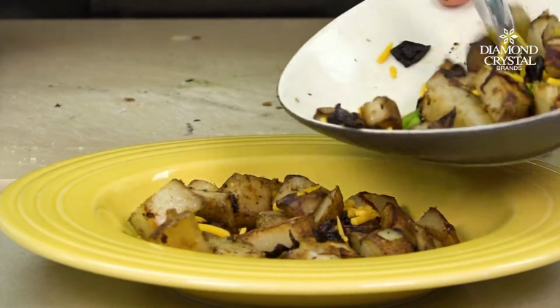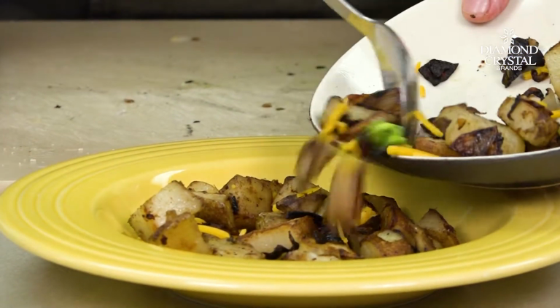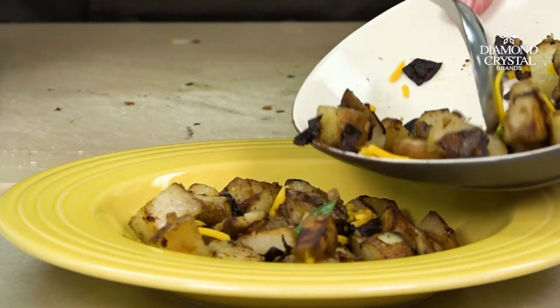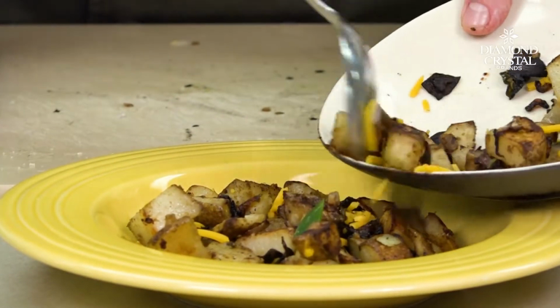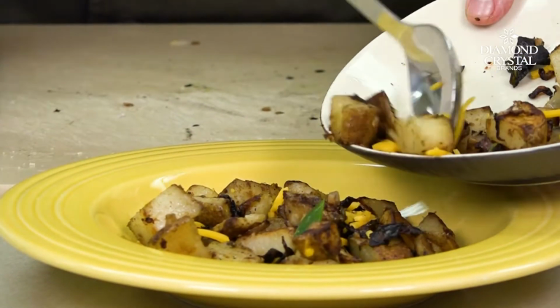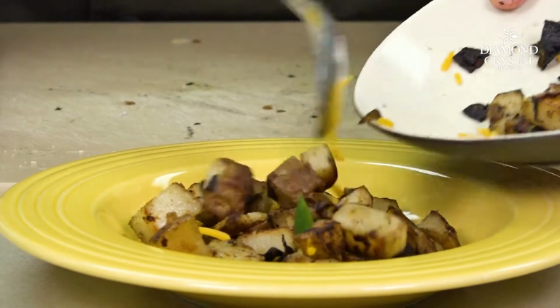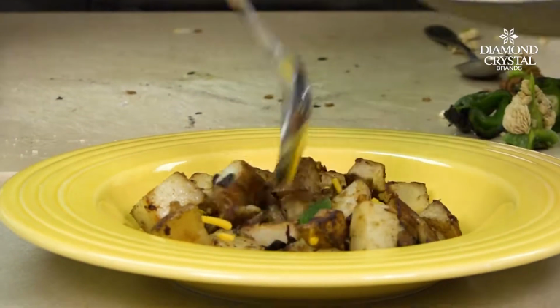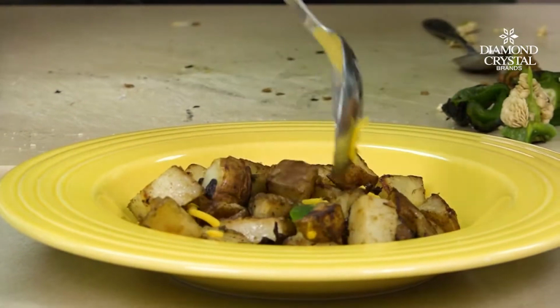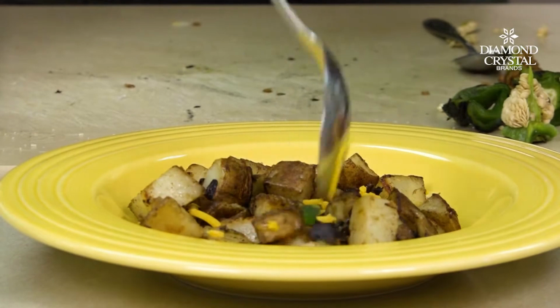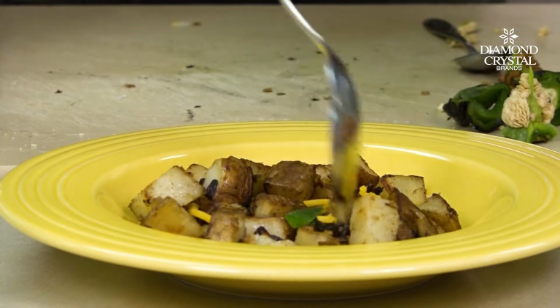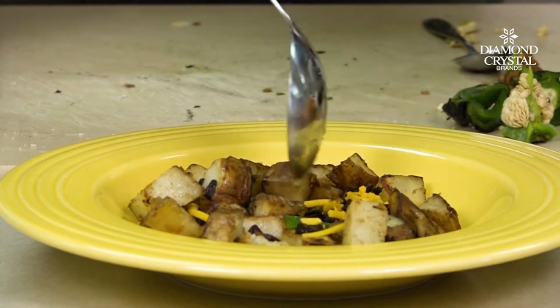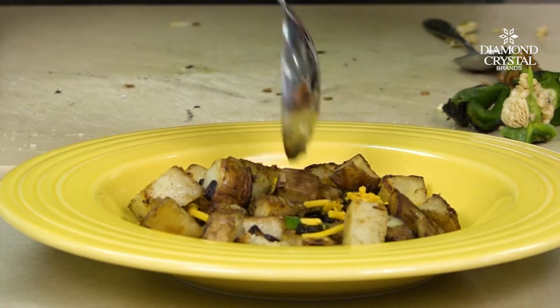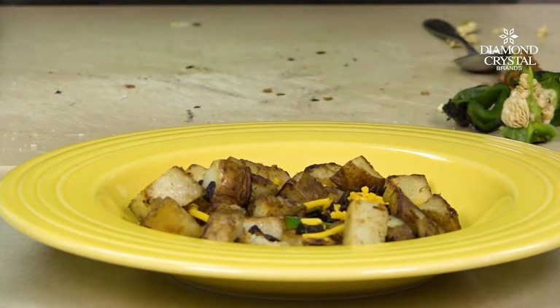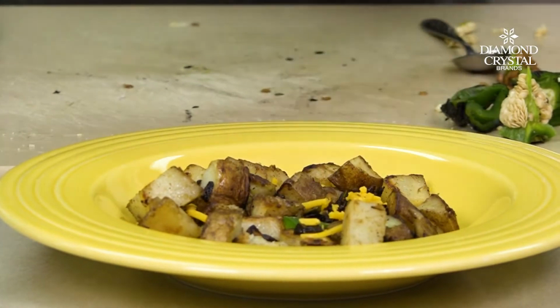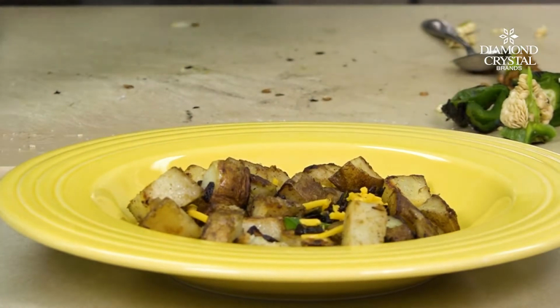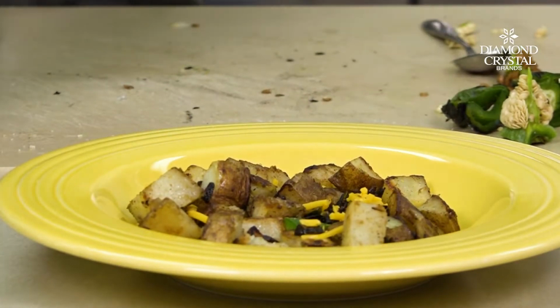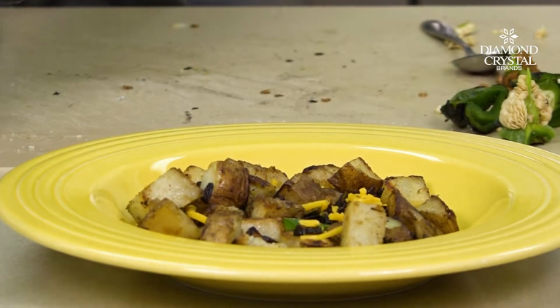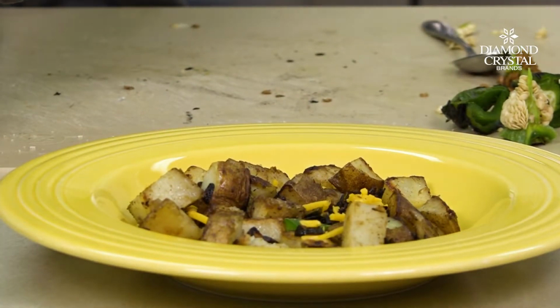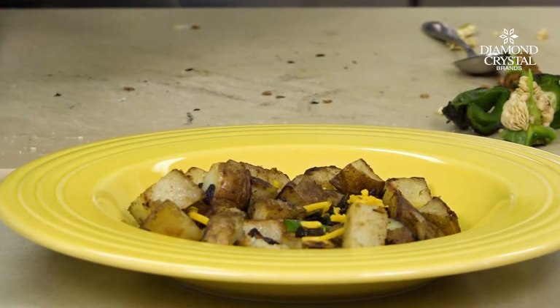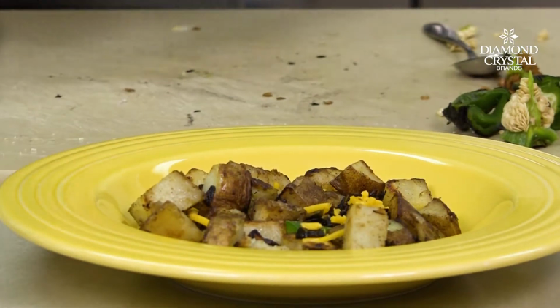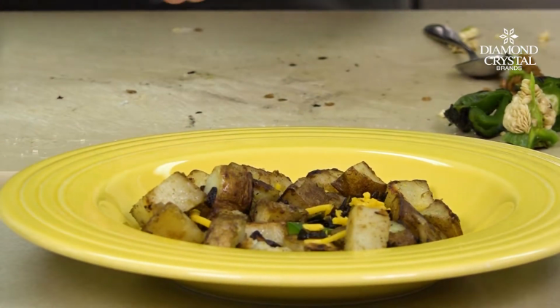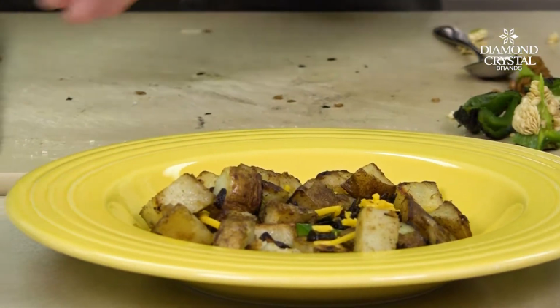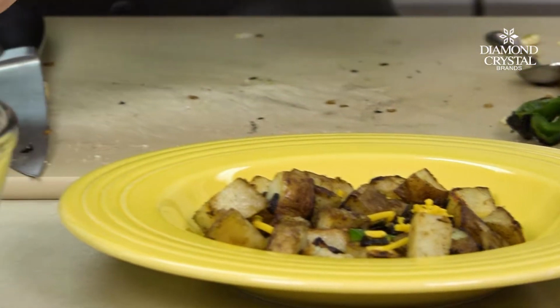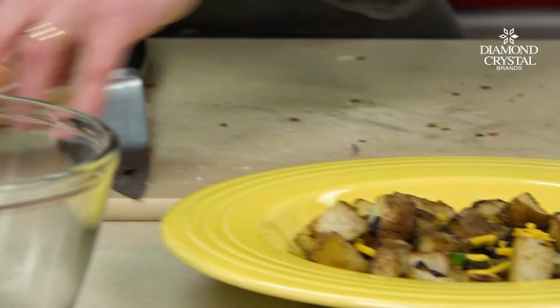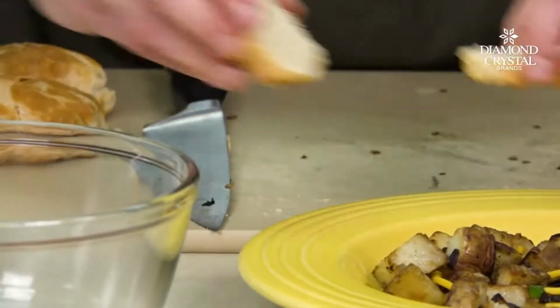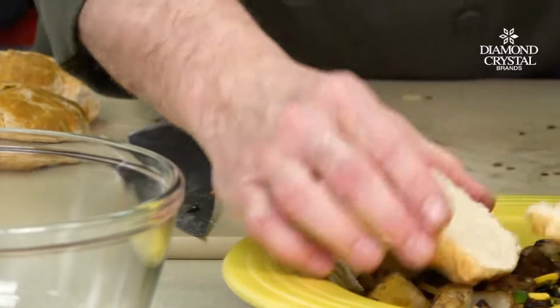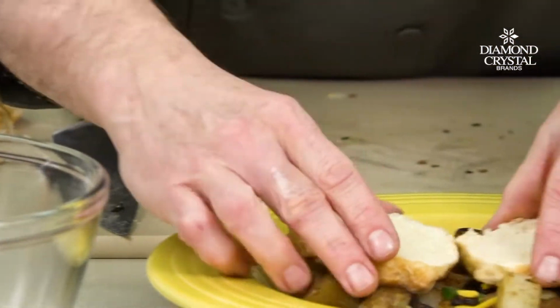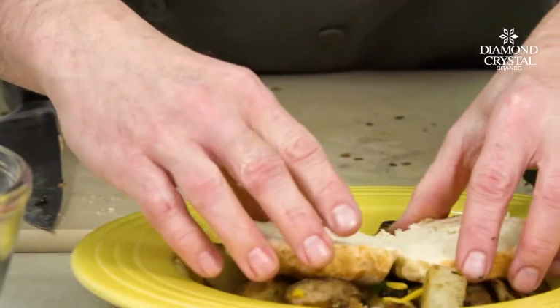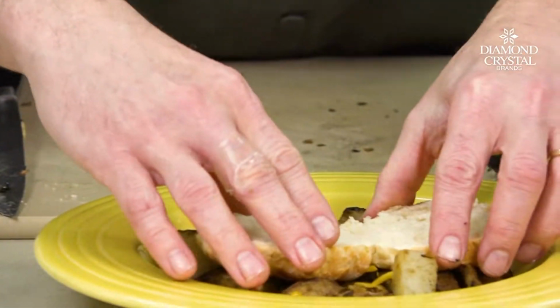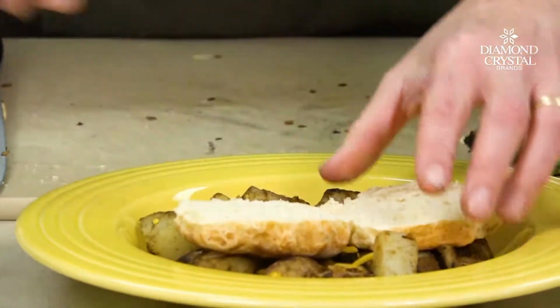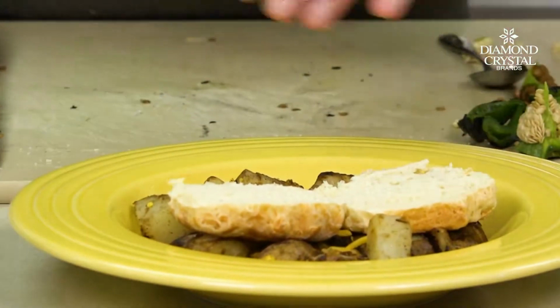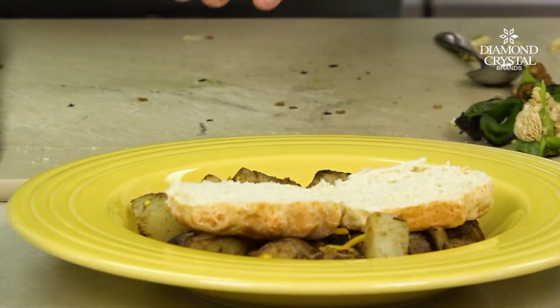We're gonna do a bed of home fries right on the bottom — look at that, that's great! Then we're gonna take our biscuits and place them right over the top.